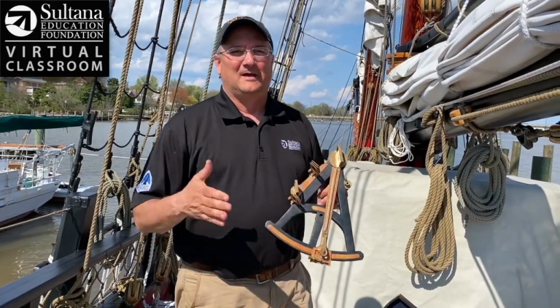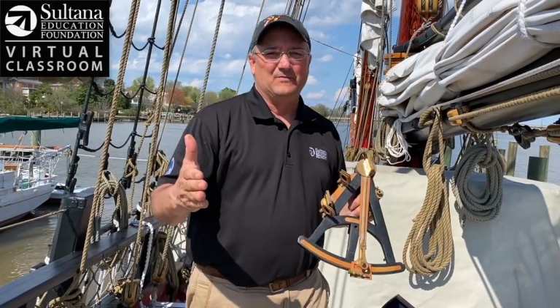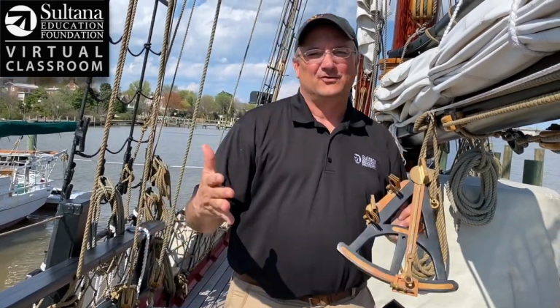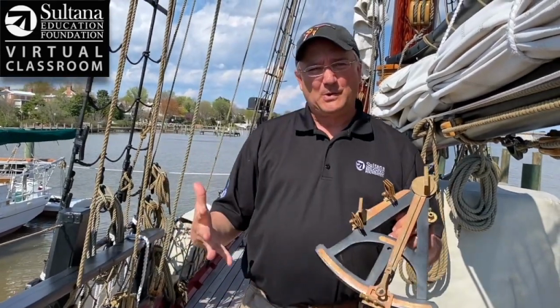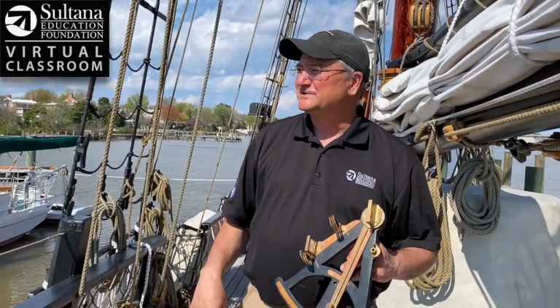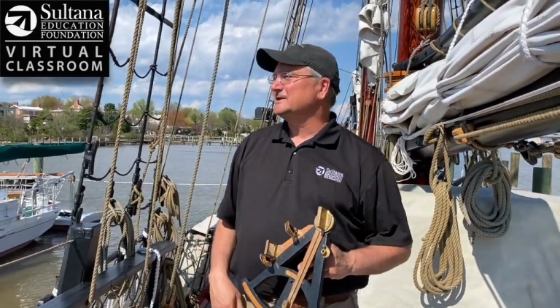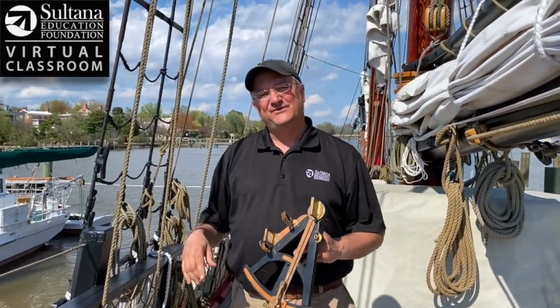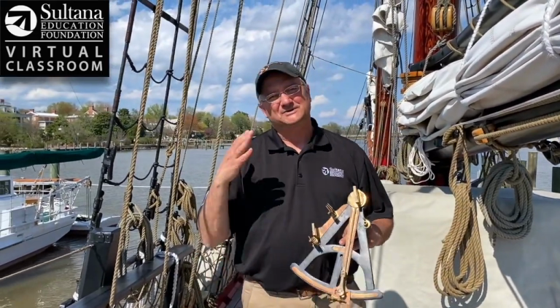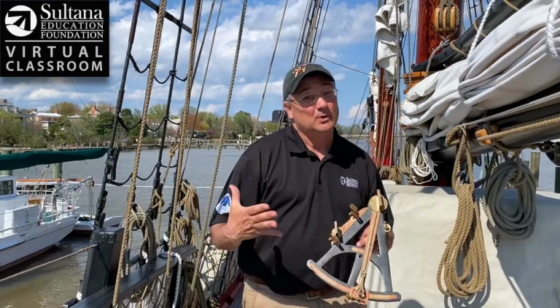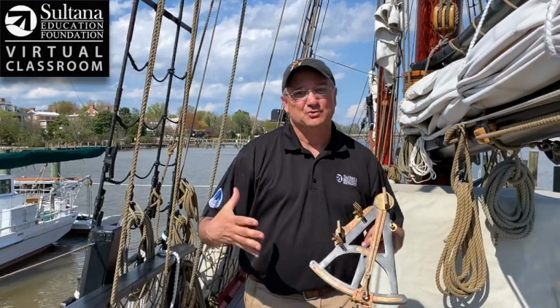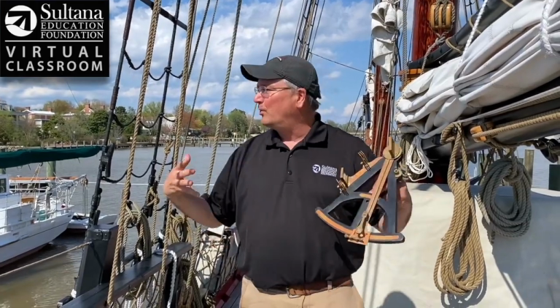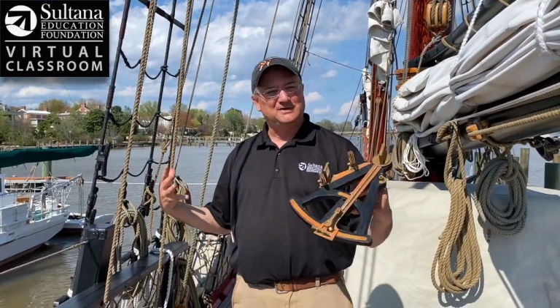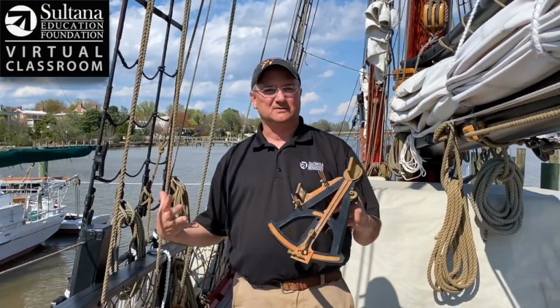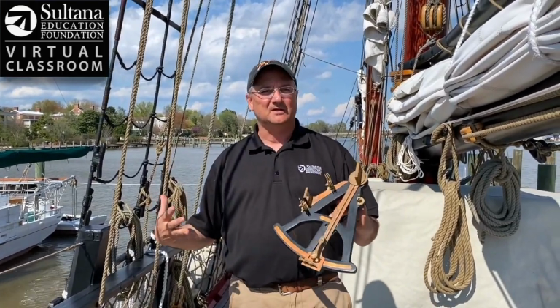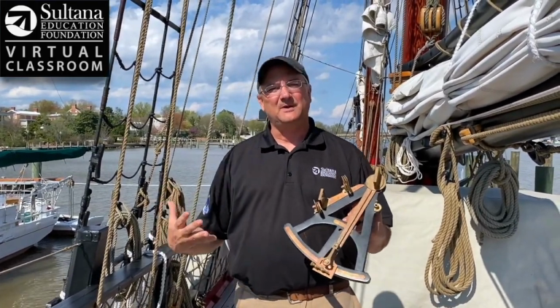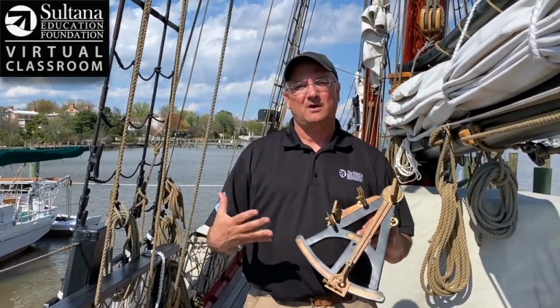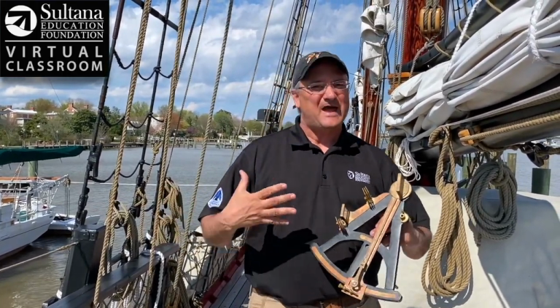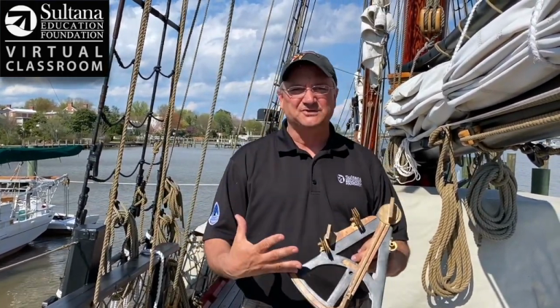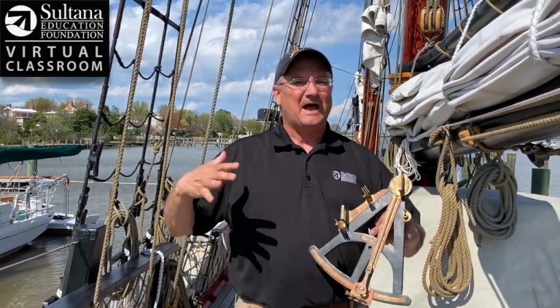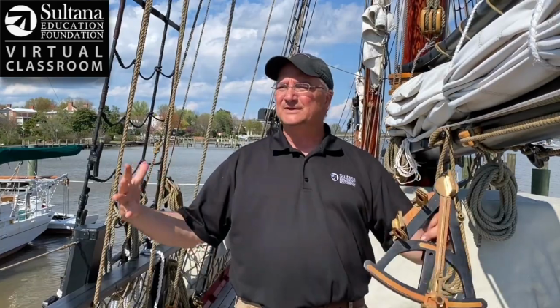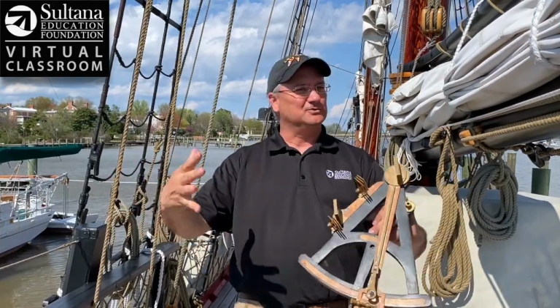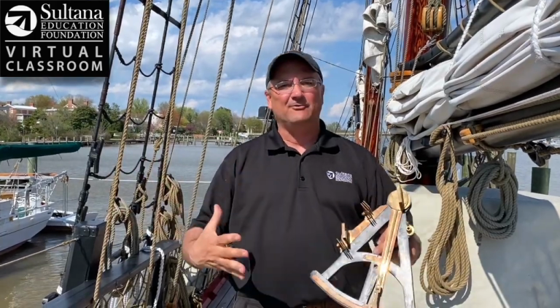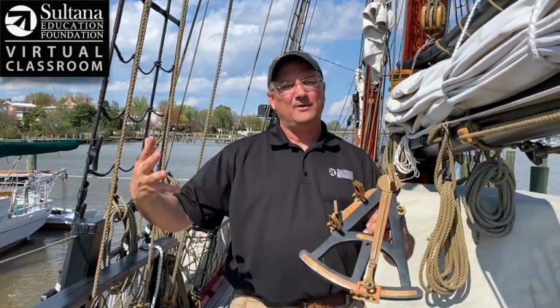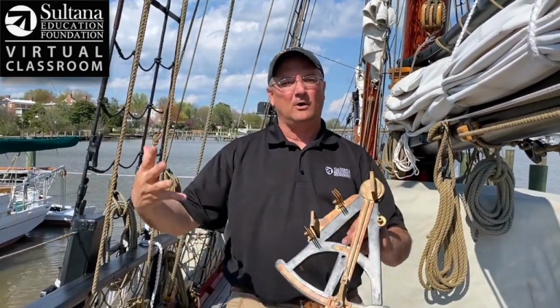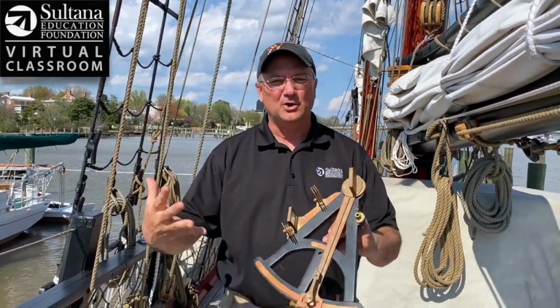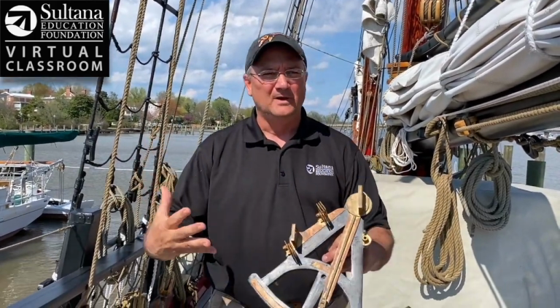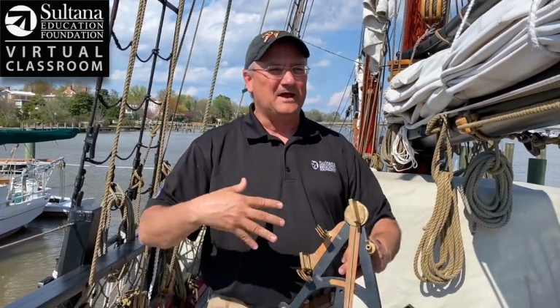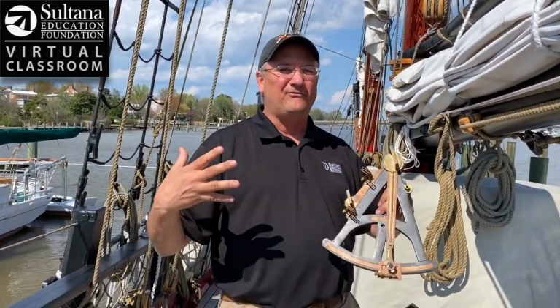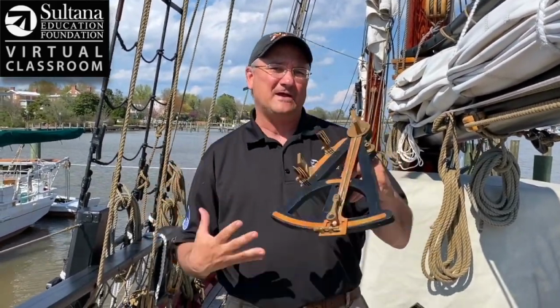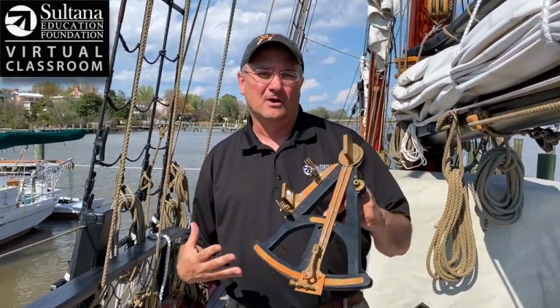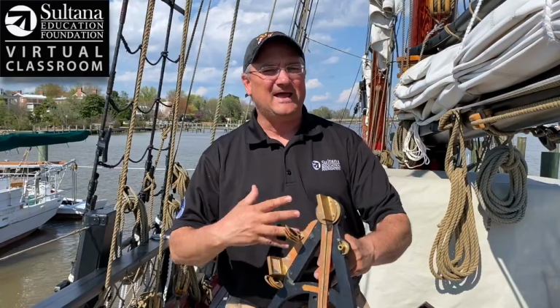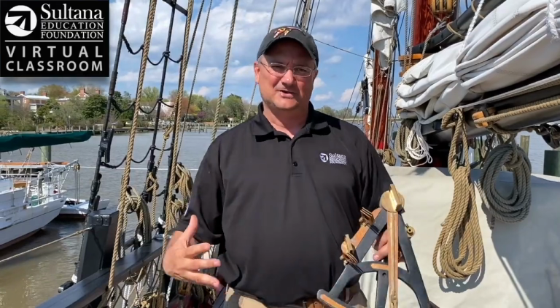Hey everybody, Chris Serino here from Sultana Education Foundation's virtual classroom. I'm aboard the schooner Sultana and today I'm going to be talking about navigation. How did these sailors figure out where they were on the globe in an era before radar and any electronics?